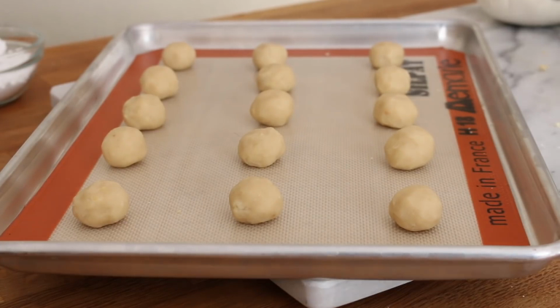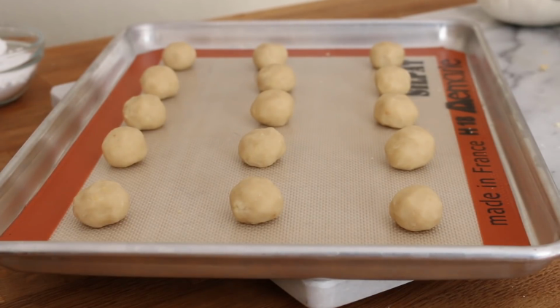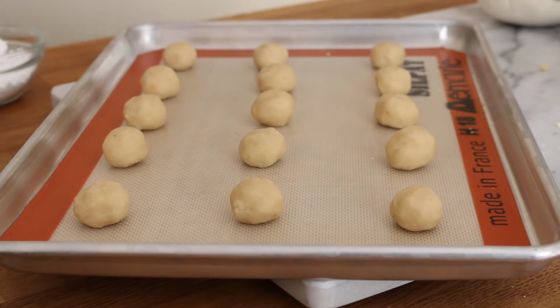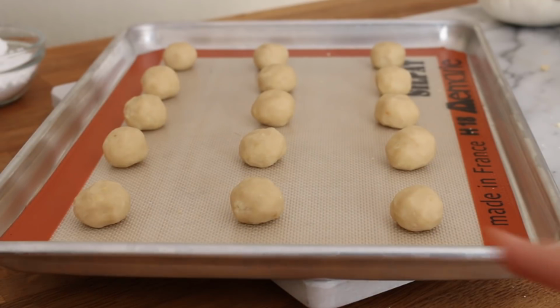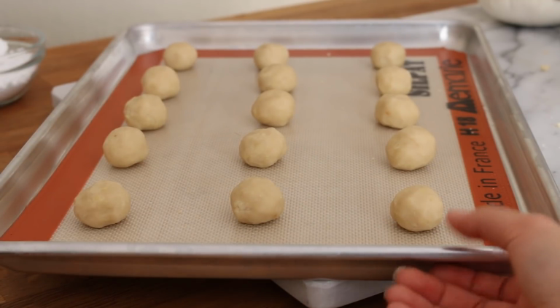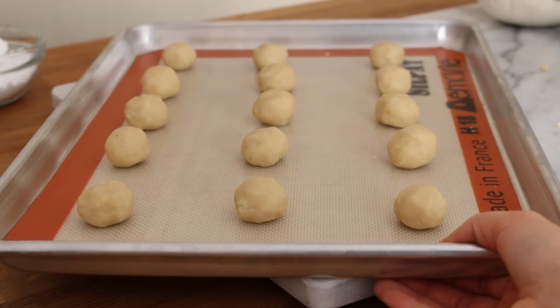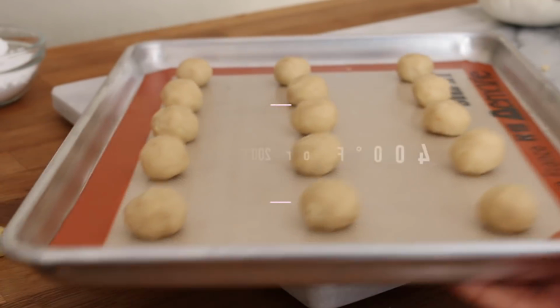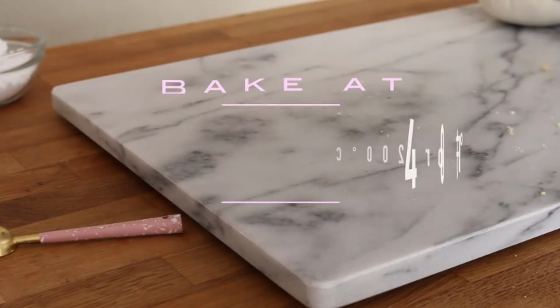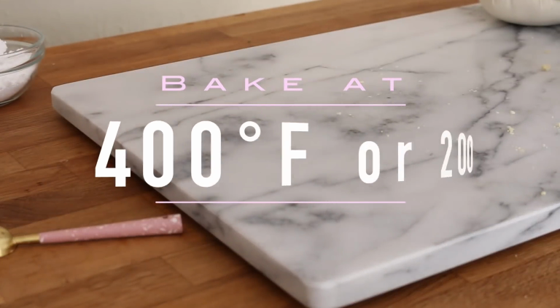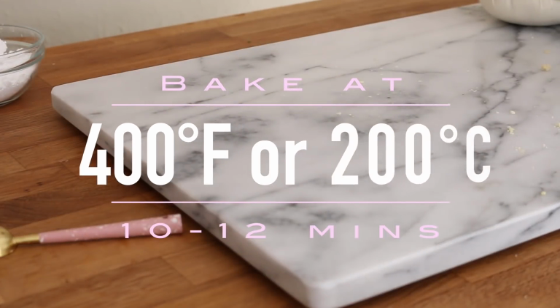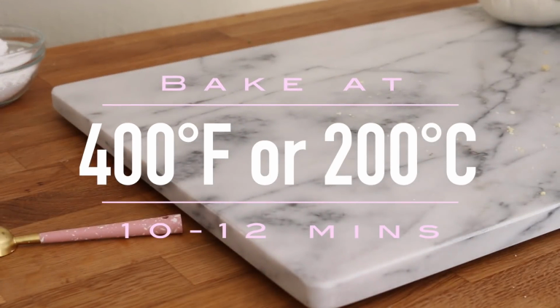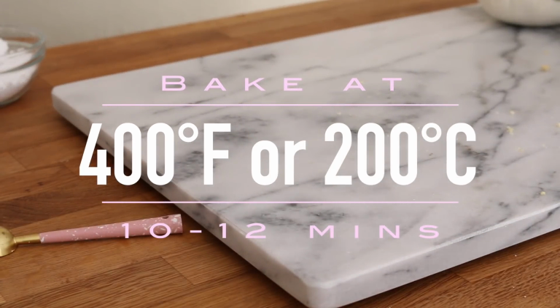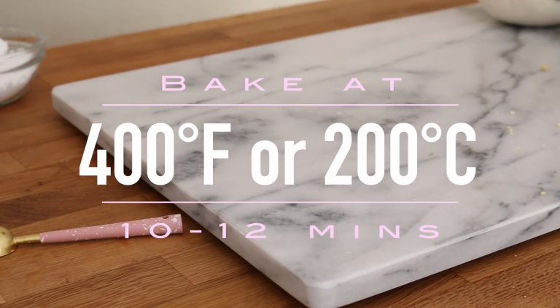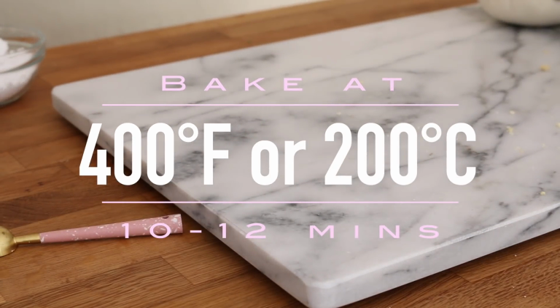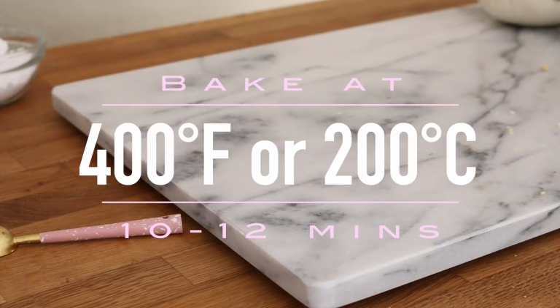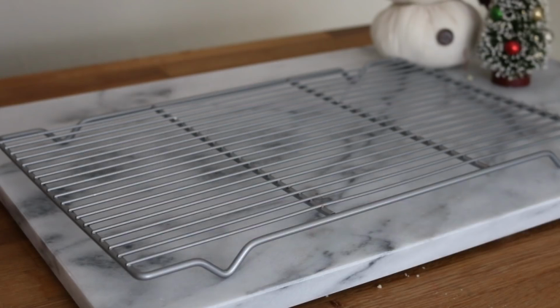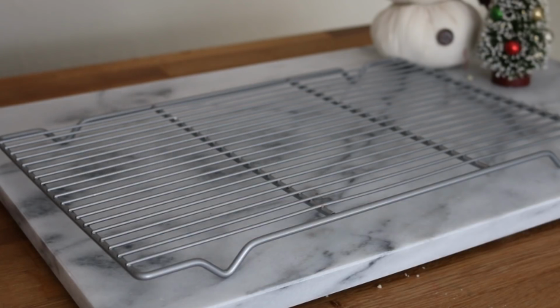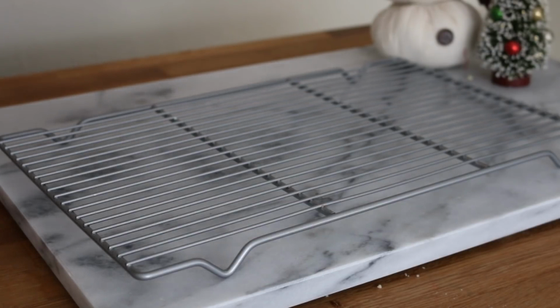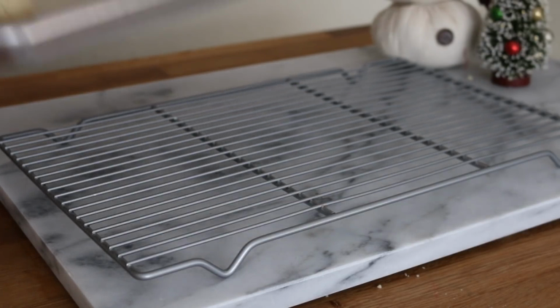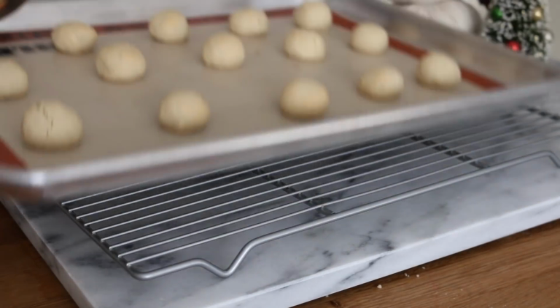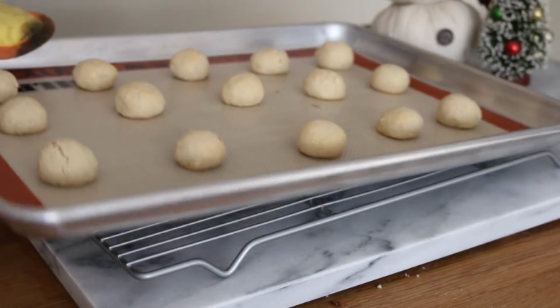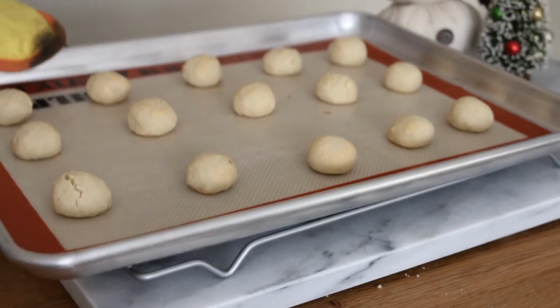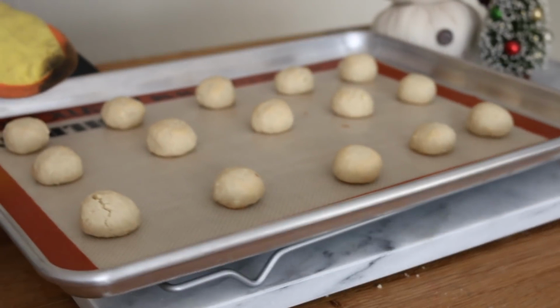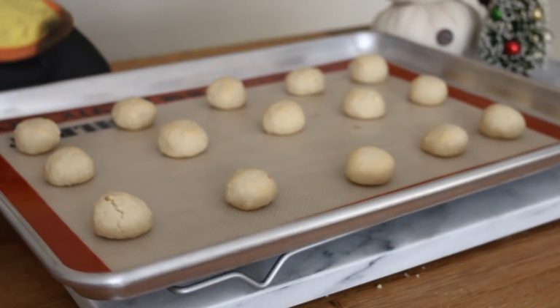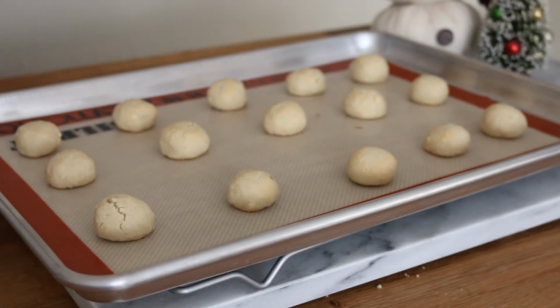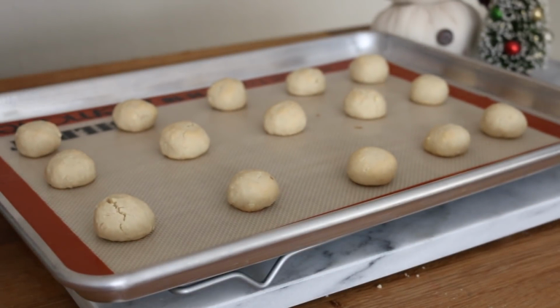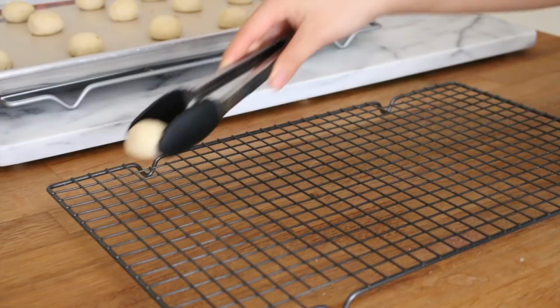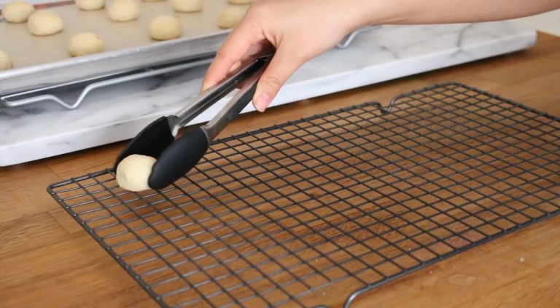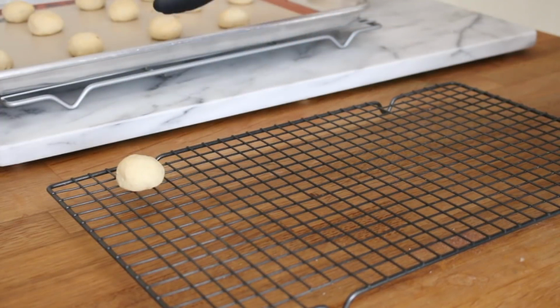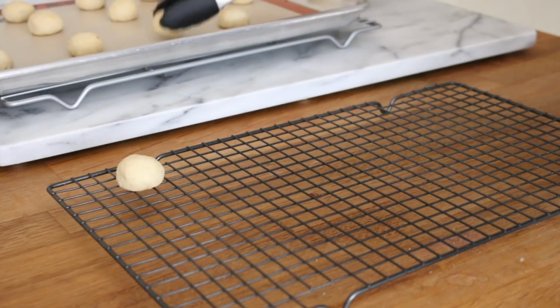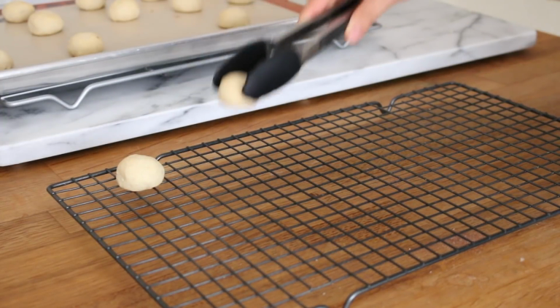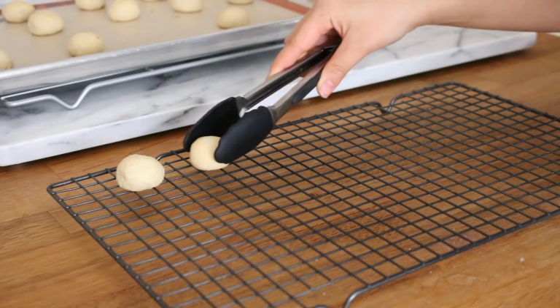Bake these at 400 degrees Fahrenheit for about 10 to 12 minutes. Once they're out of the oven, let them cool for just a couple of minutes until you're able to touch them.